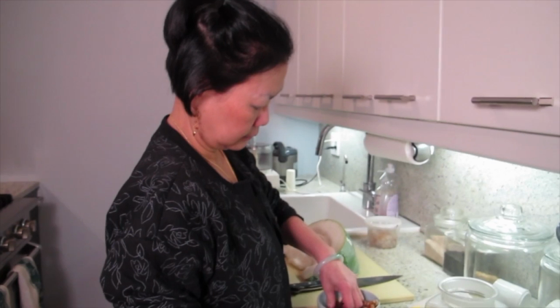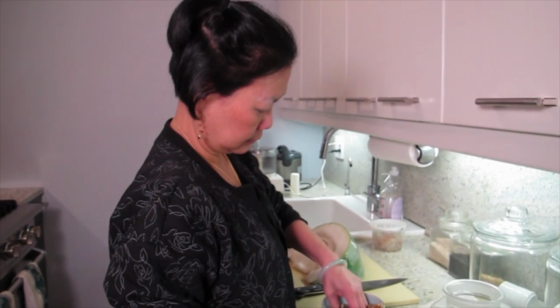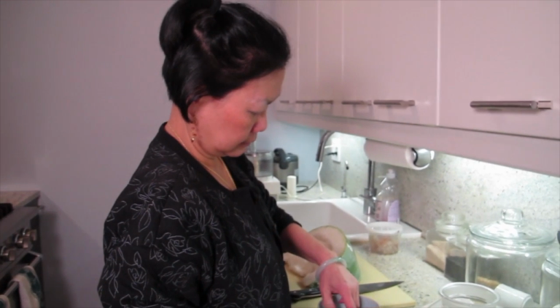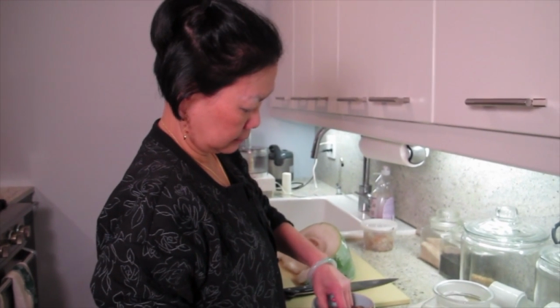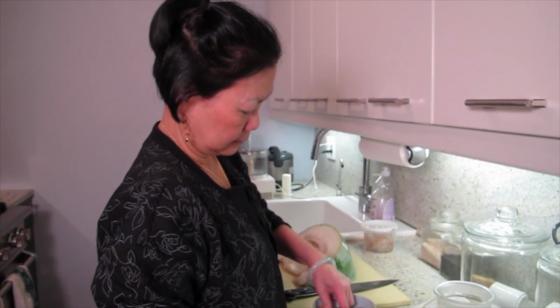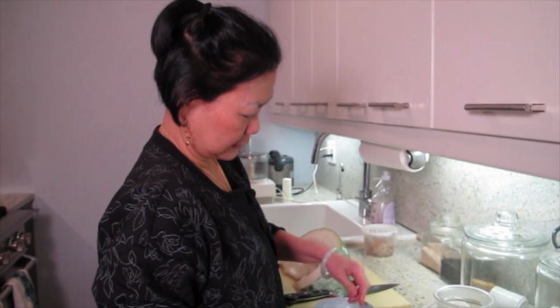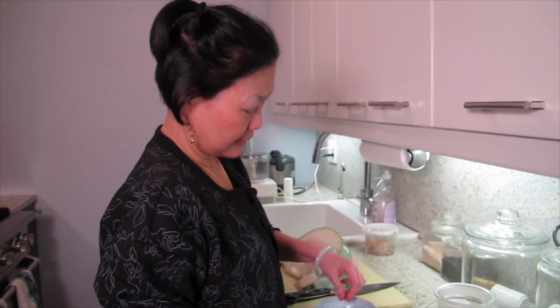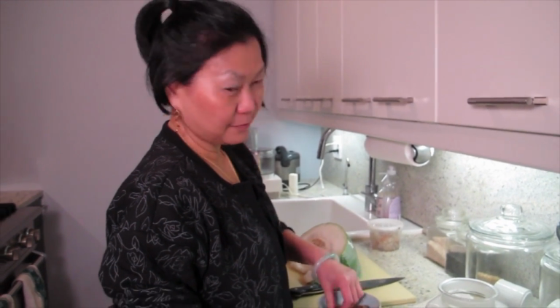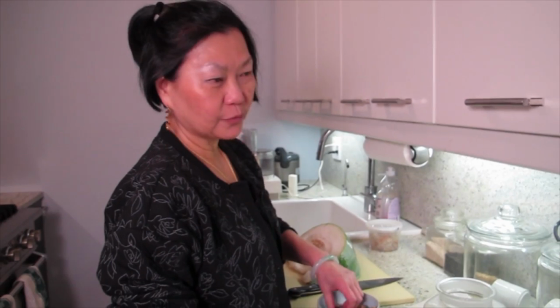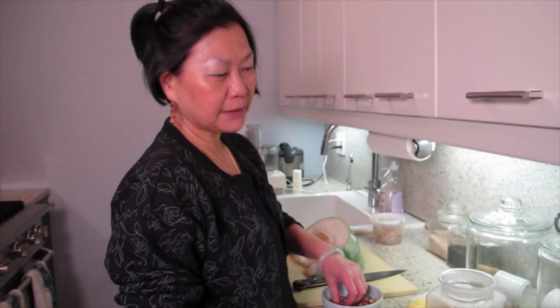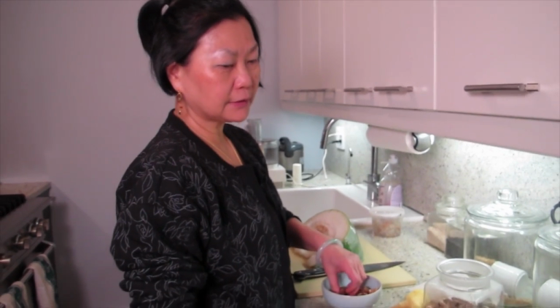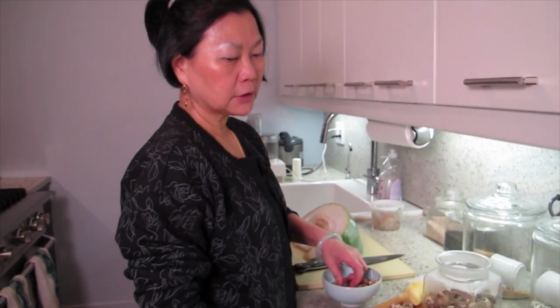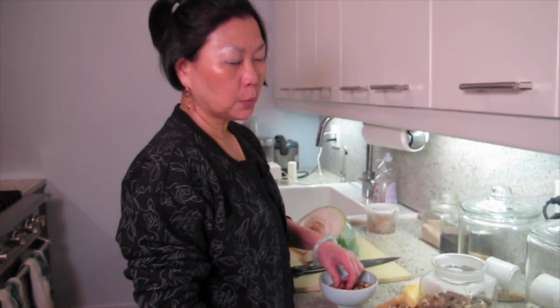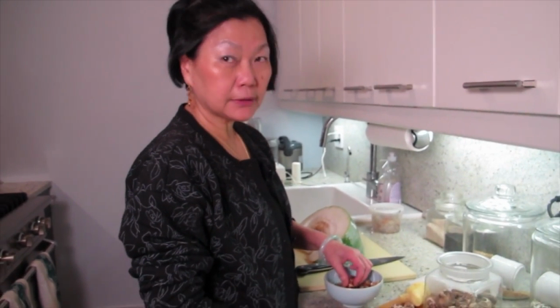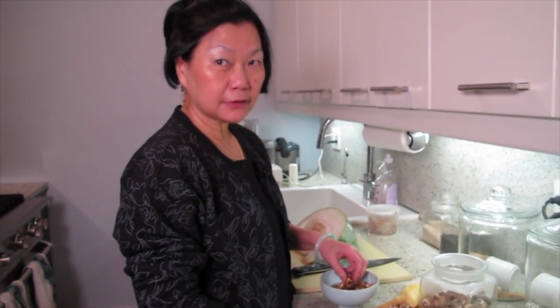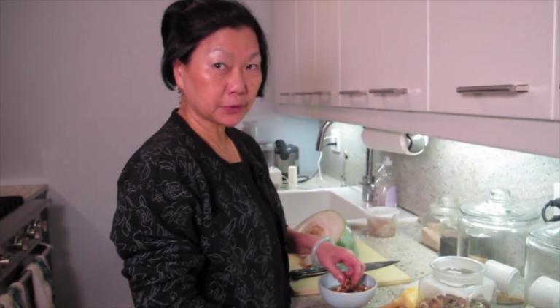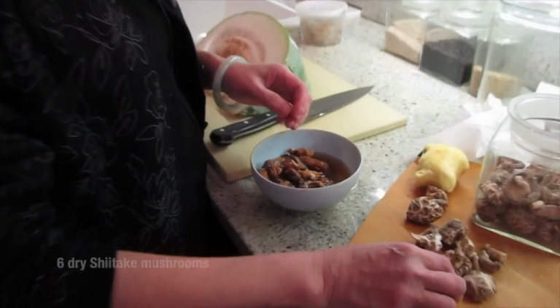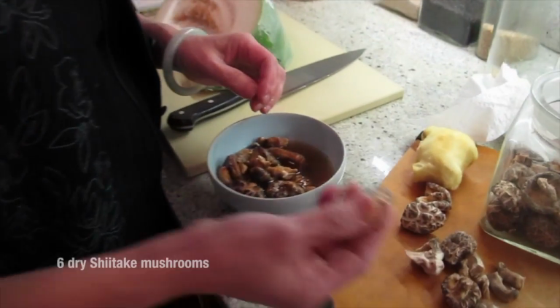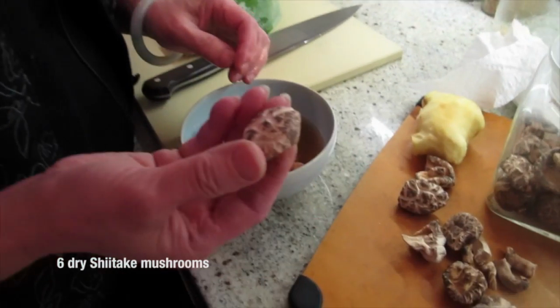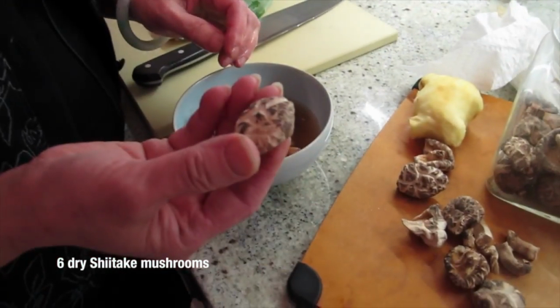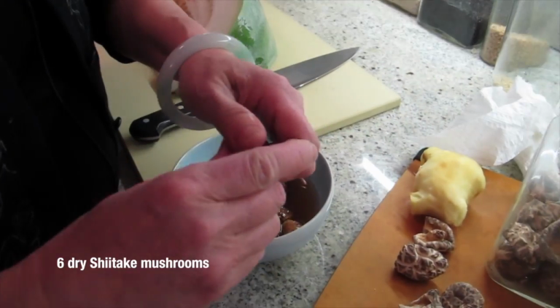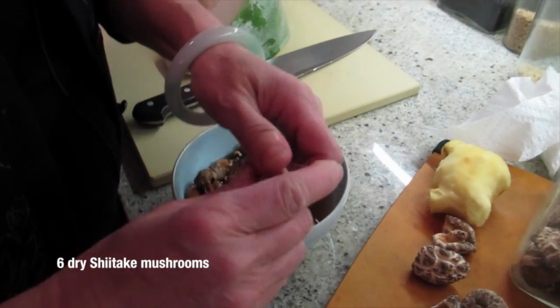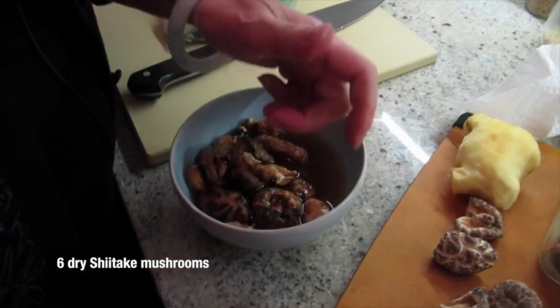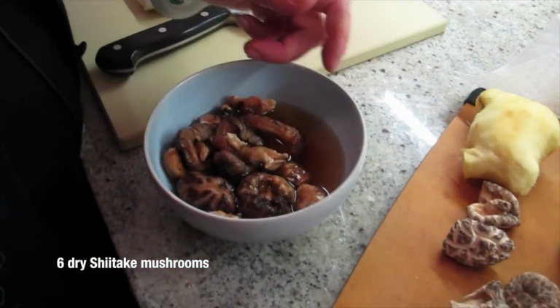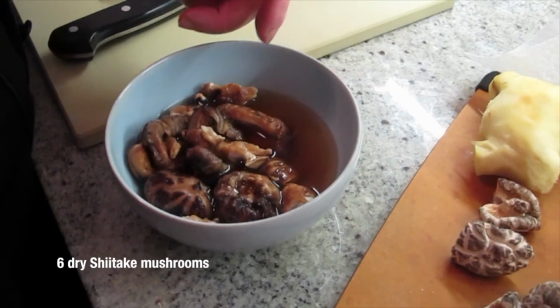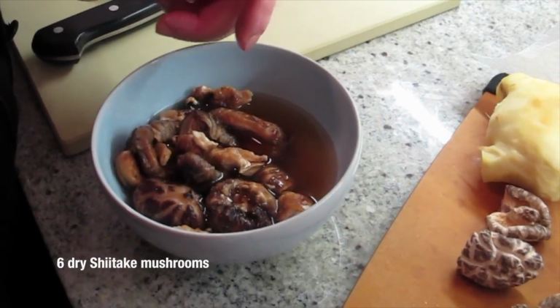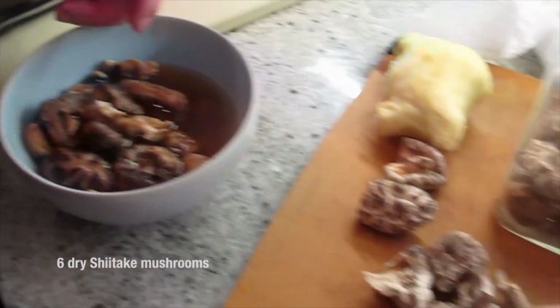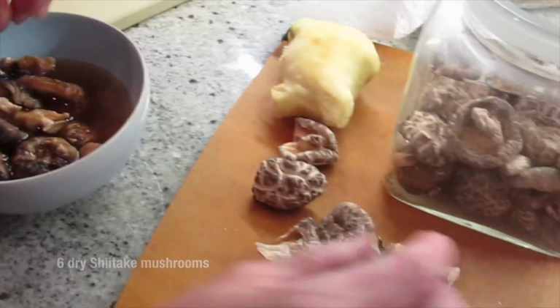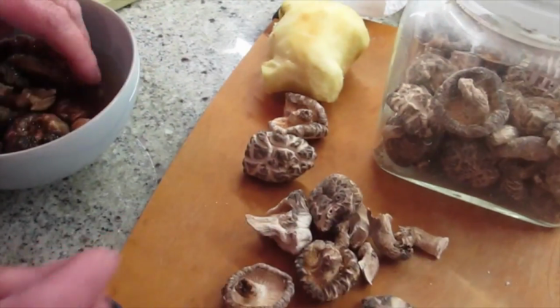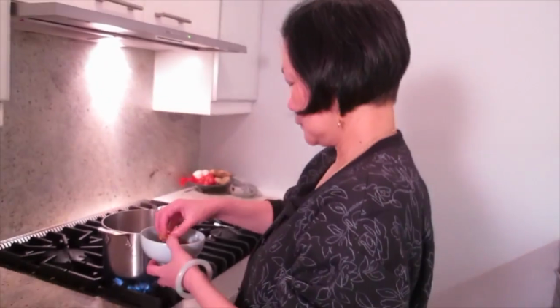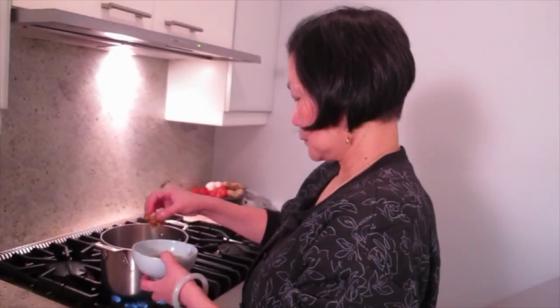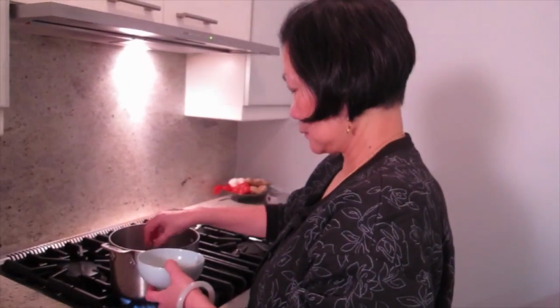Hey Joyce, what are we cooking today? We're making winter melon soup. This is a dried mushroom. I pop the stem out and I don't throw the stem away — it's a lot of flavor.